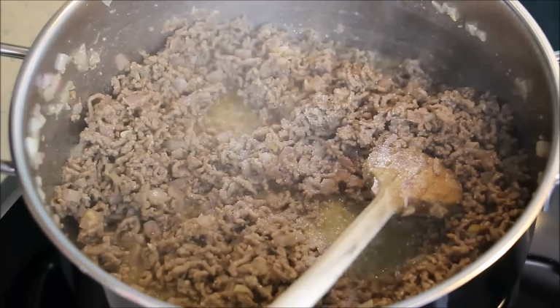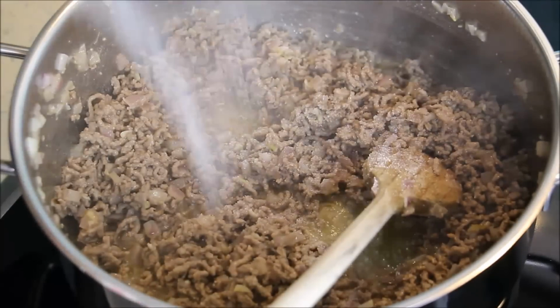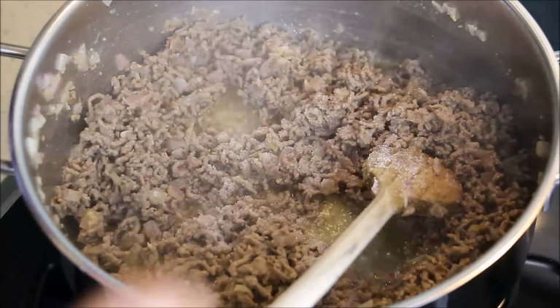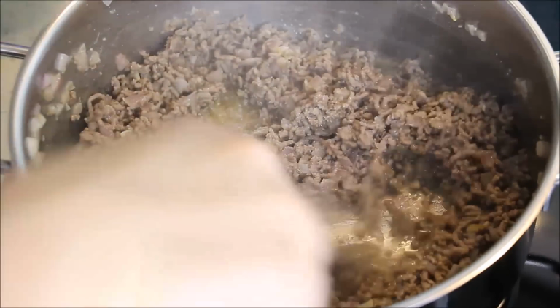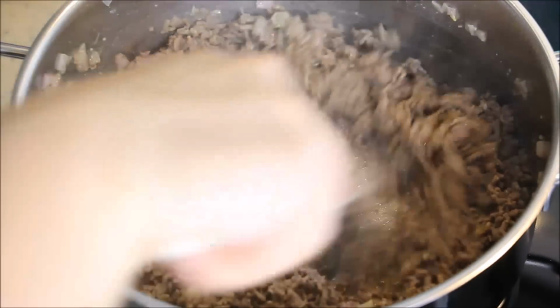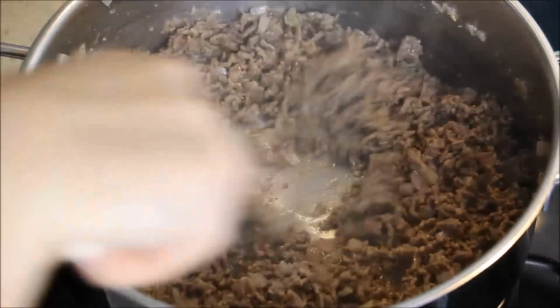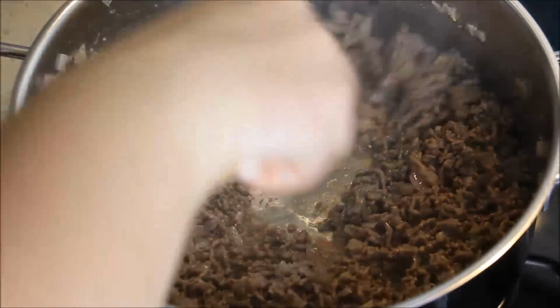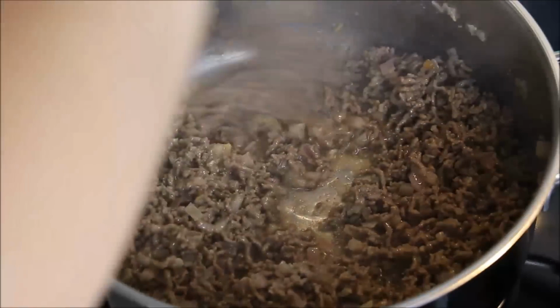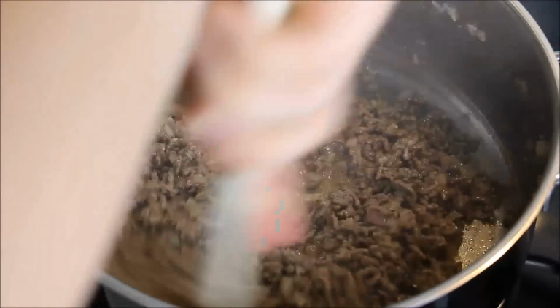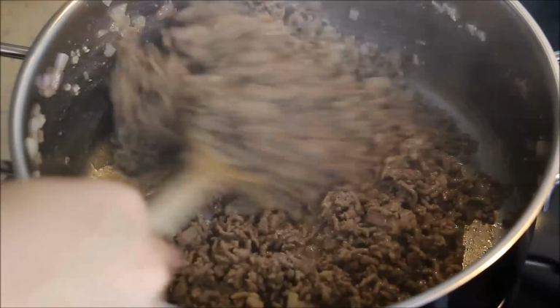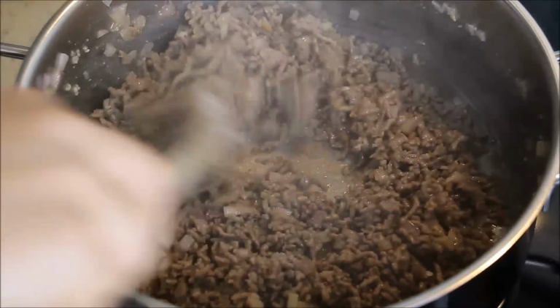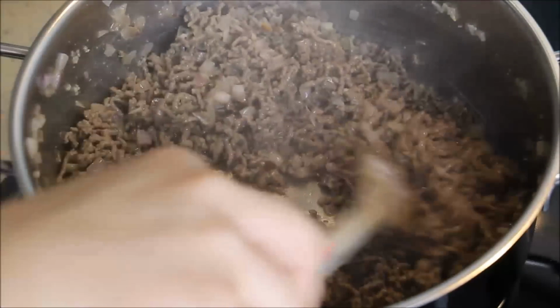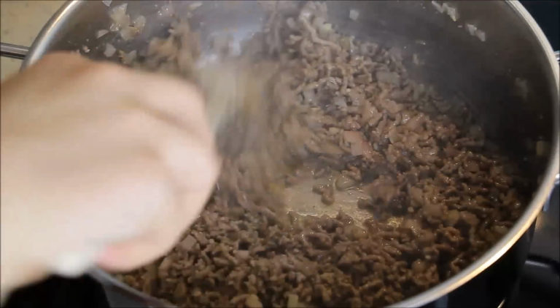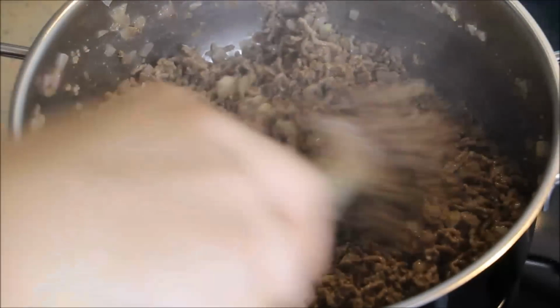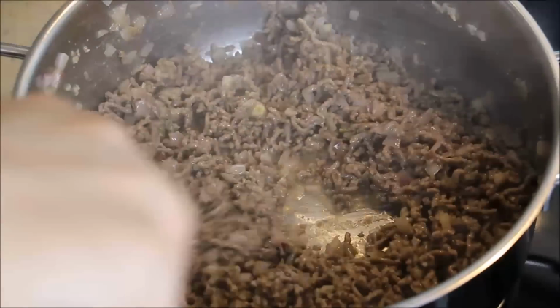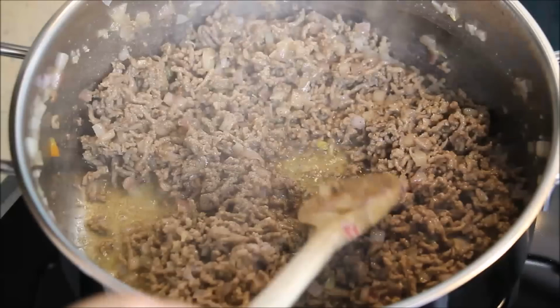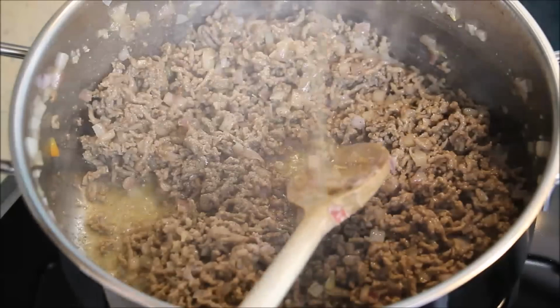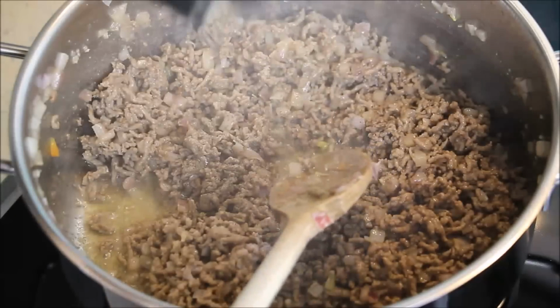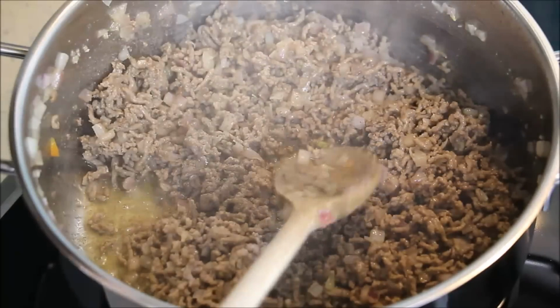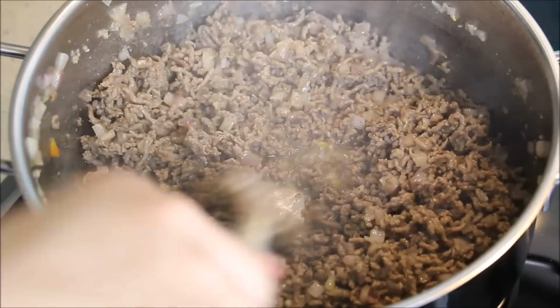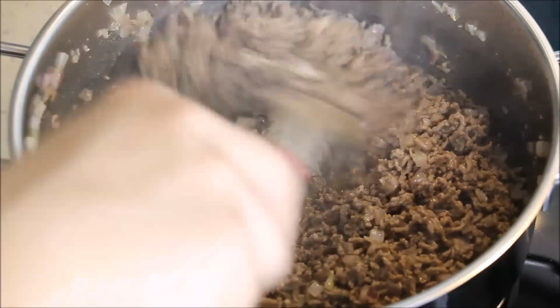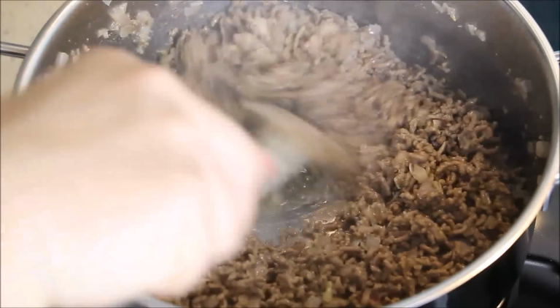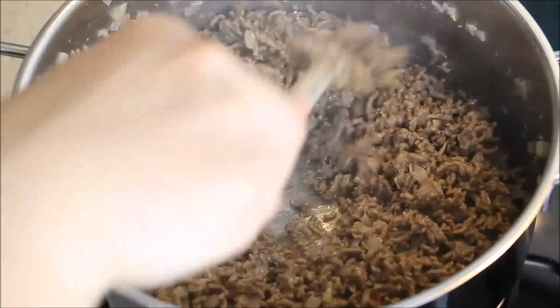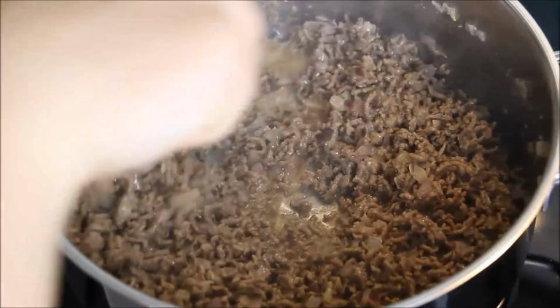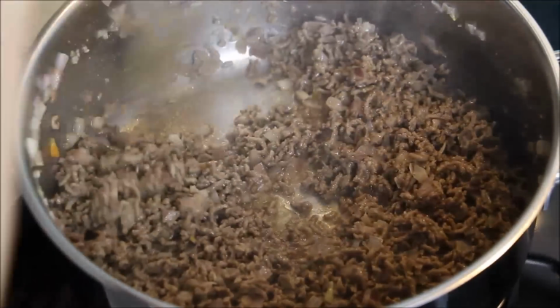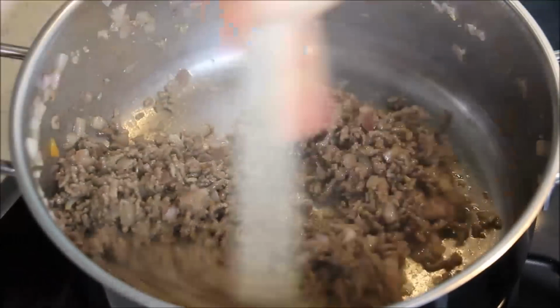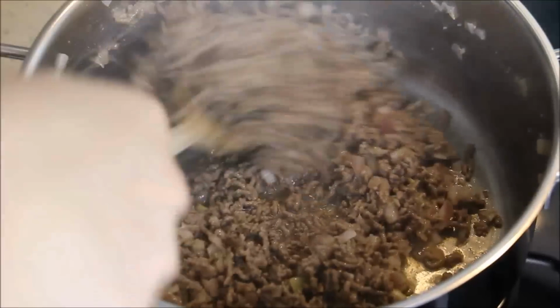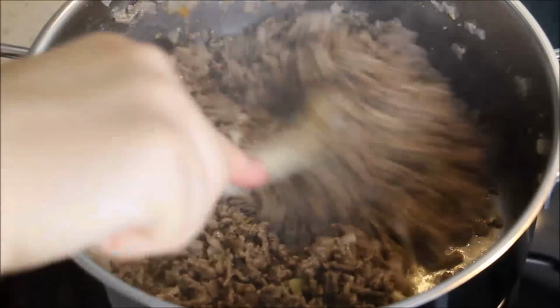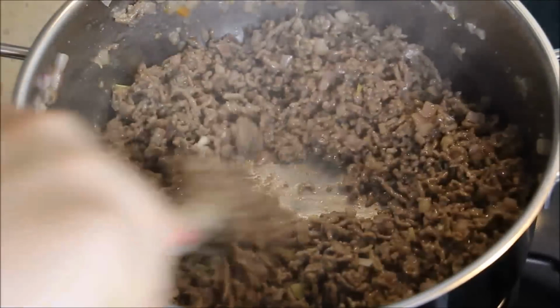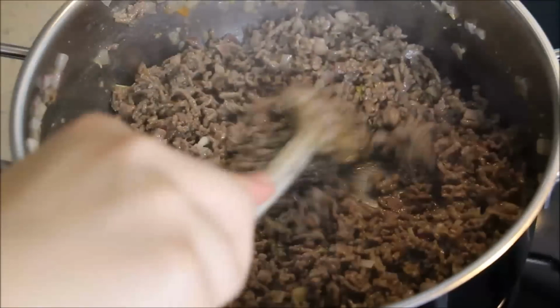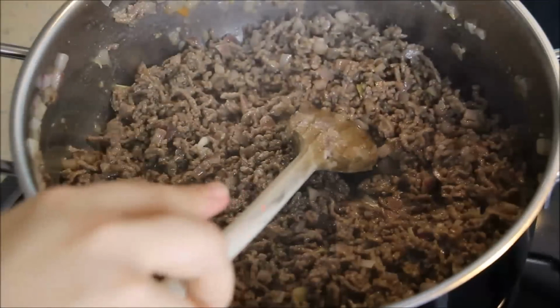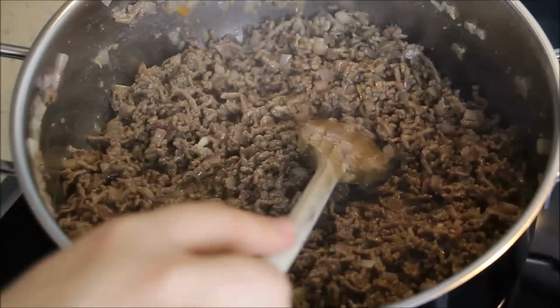Würzt das Ganze mit Salz und Pfeffer – ich mache das immer nach Gefühl. Und fügt die Kartoffeln hinzu. Ich habe sie schon geschält, gekocht und mit einer Gabel grob zerdrückt.